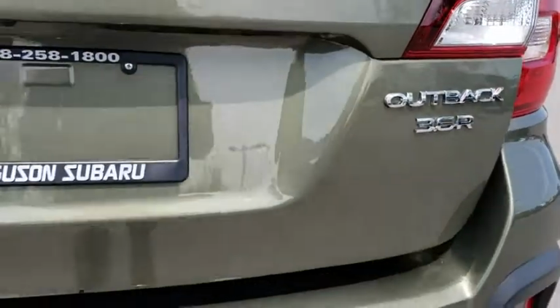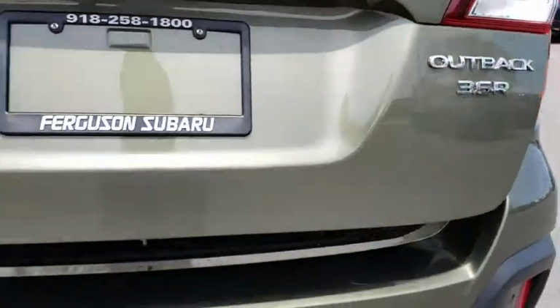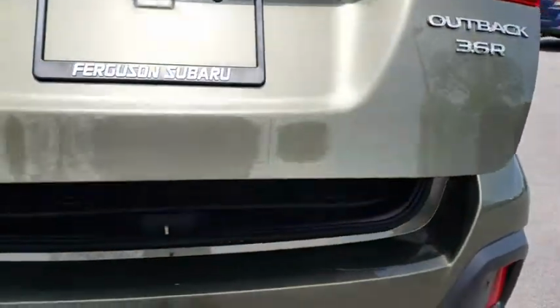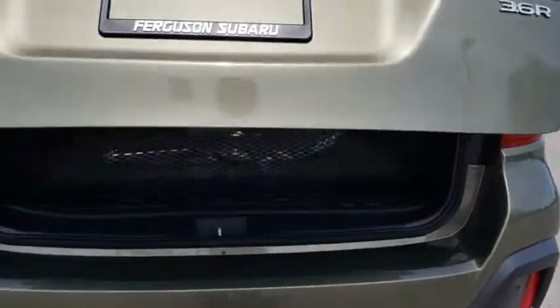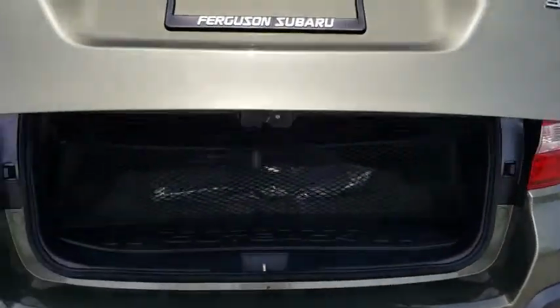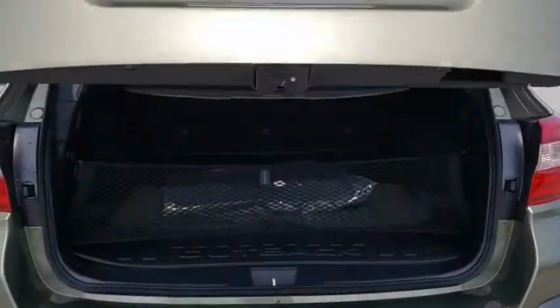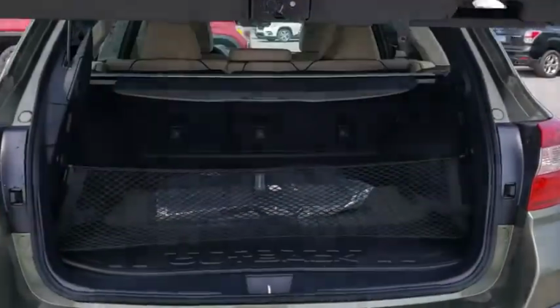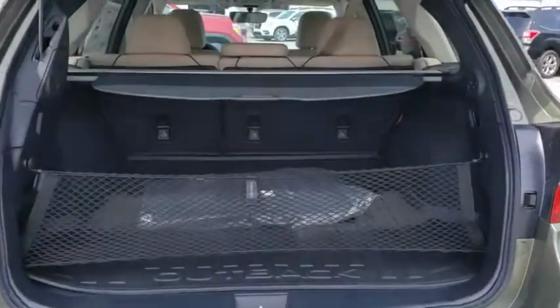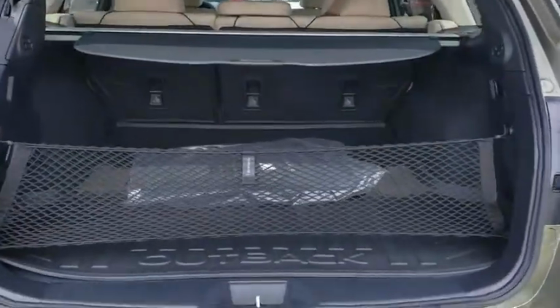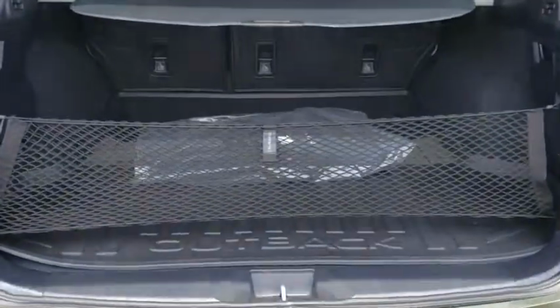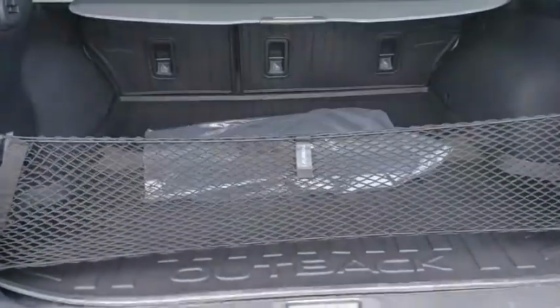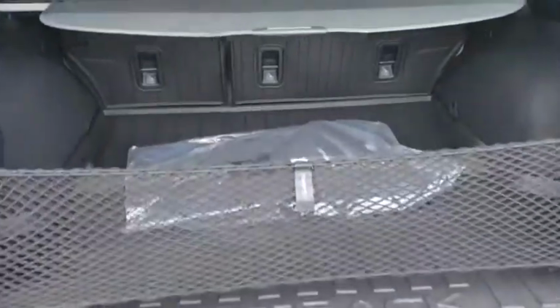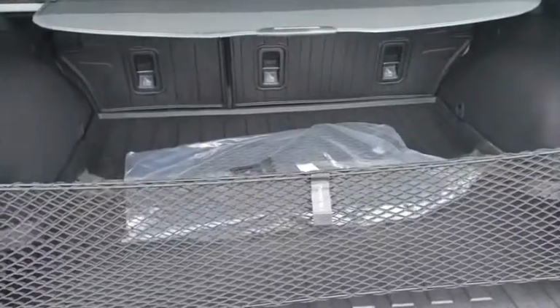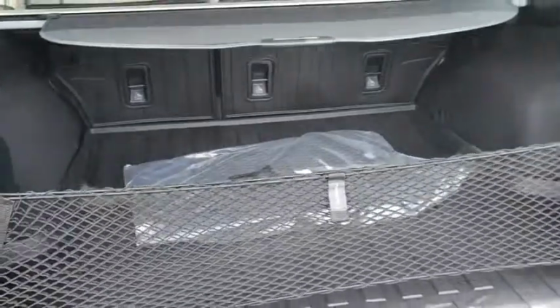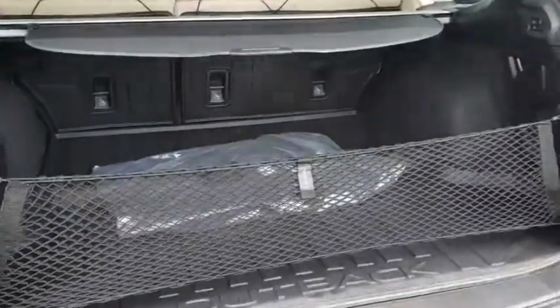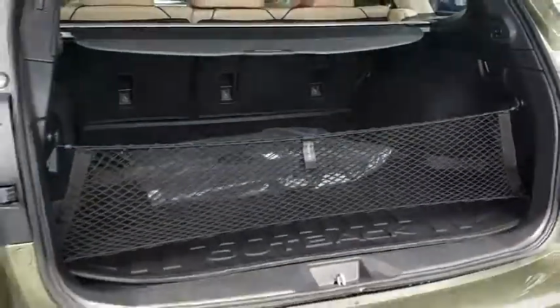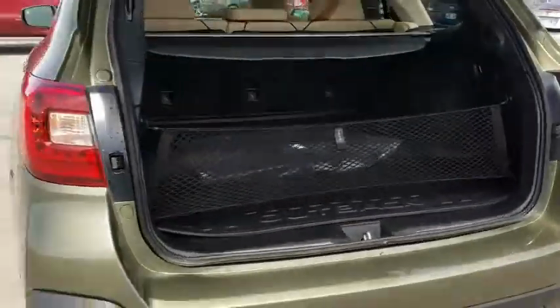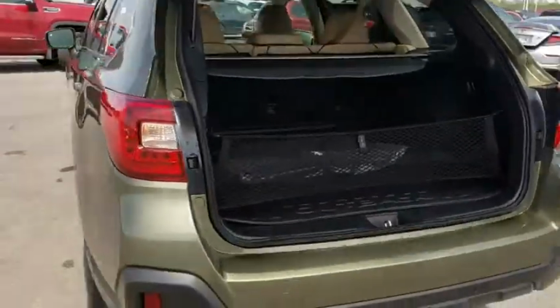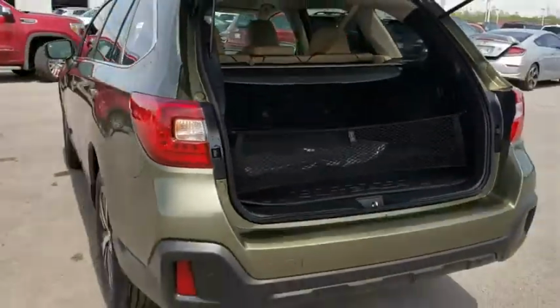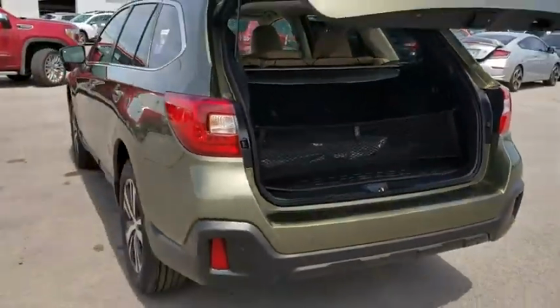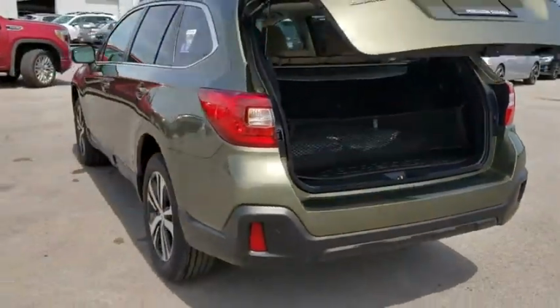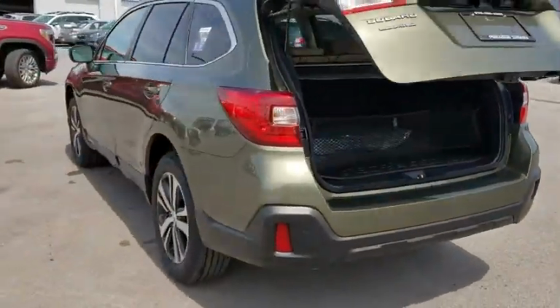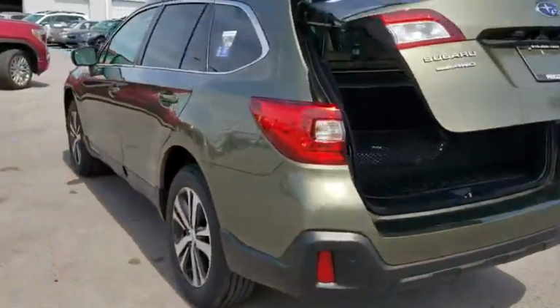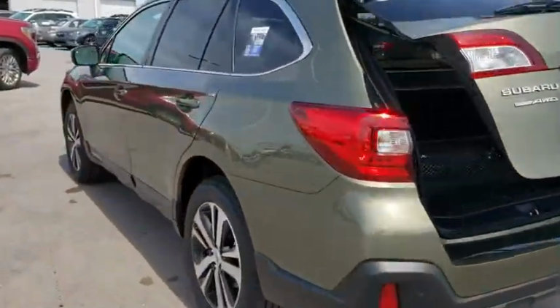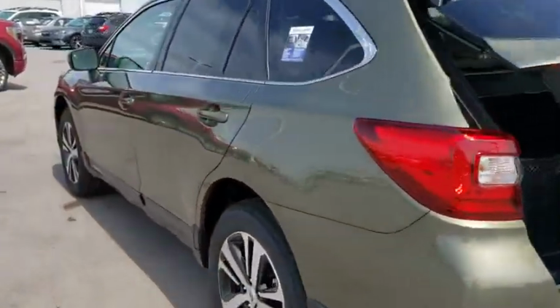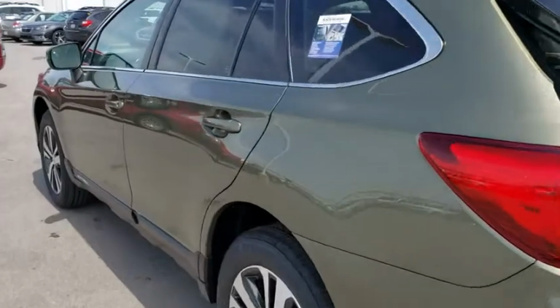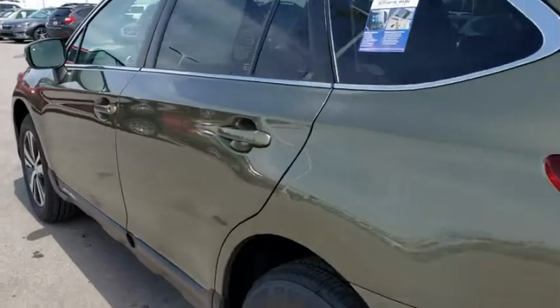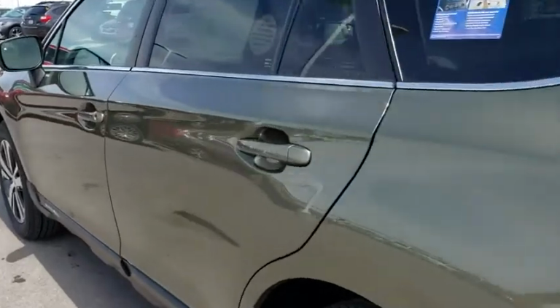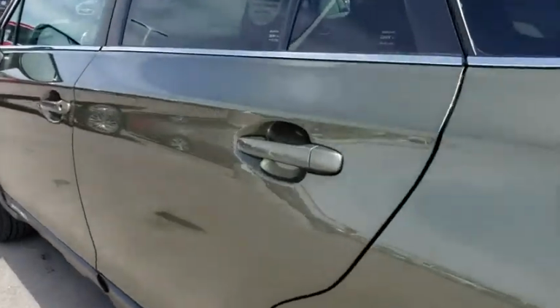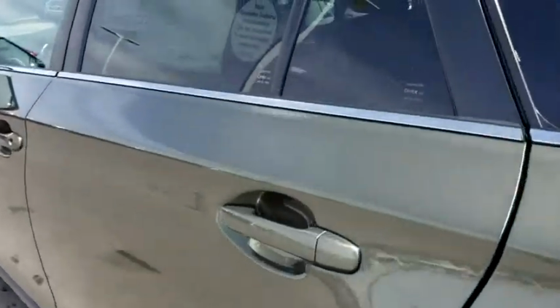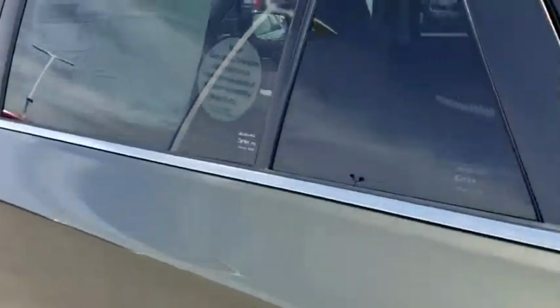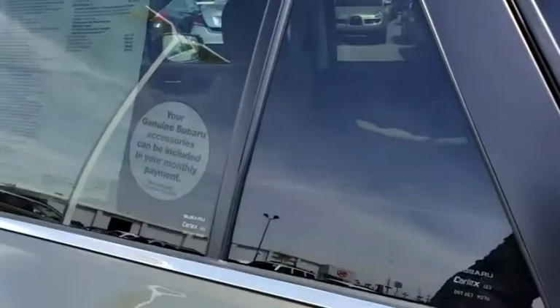Keyless entry, Bluetooth, leather-wrapped steering wheel, power steering, adjustable steering wheel, cruise control, keyless start, auto-dimming rear view mirror, floor mats, aluminum wheels. Come see the car for yourself.